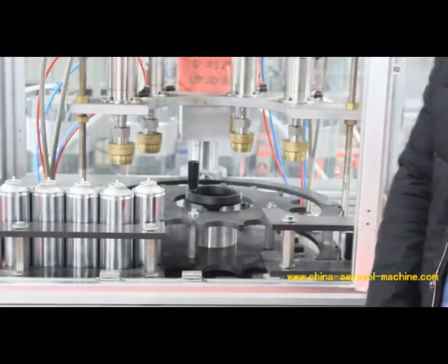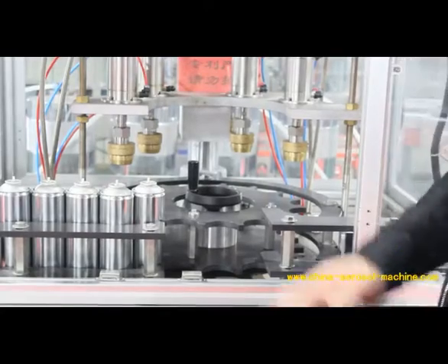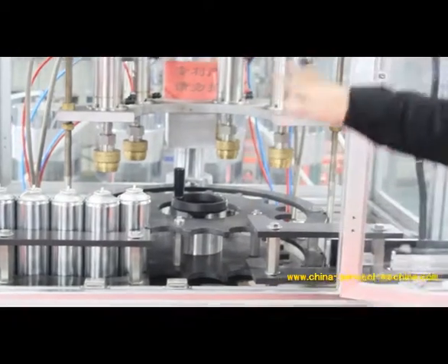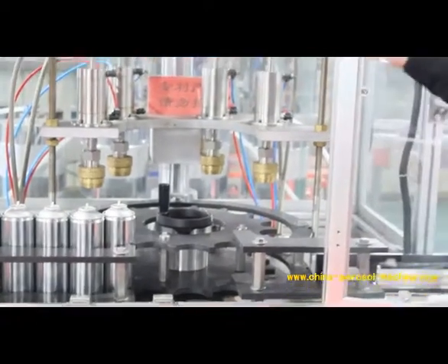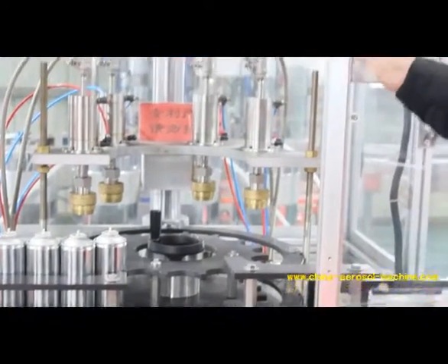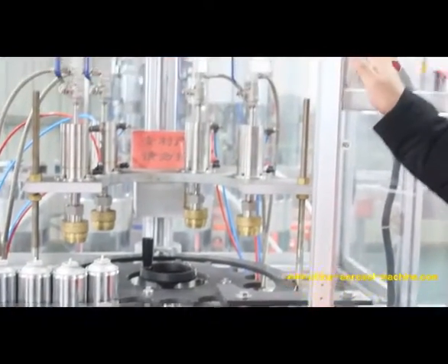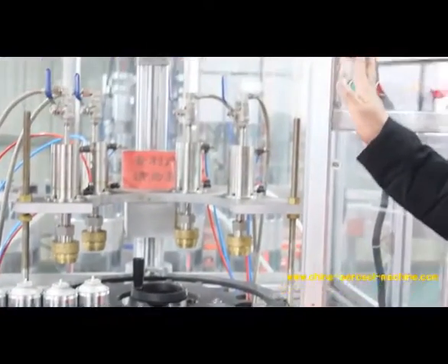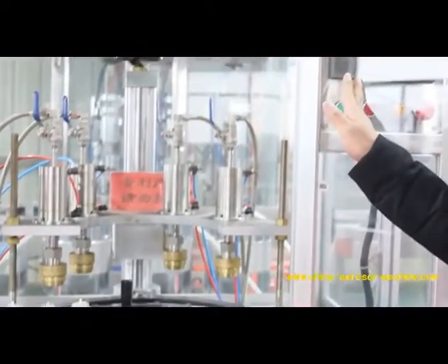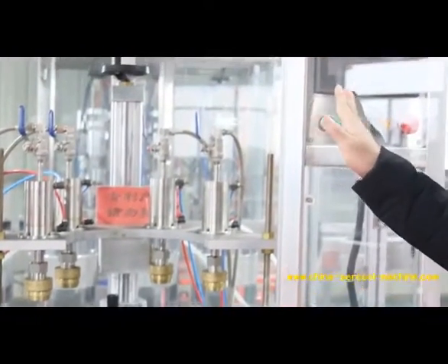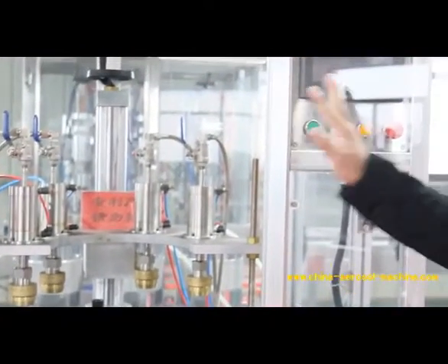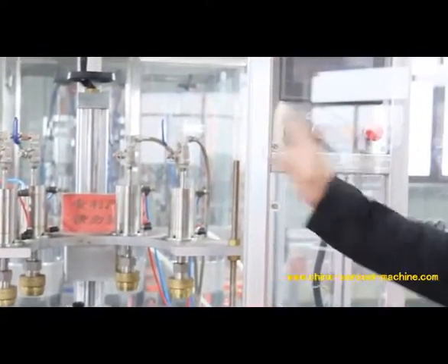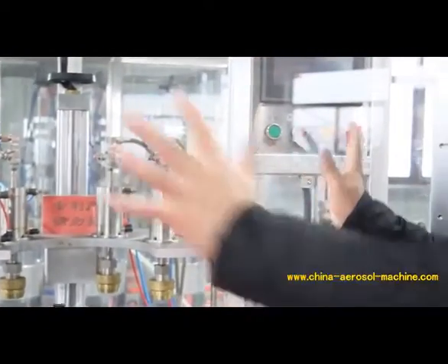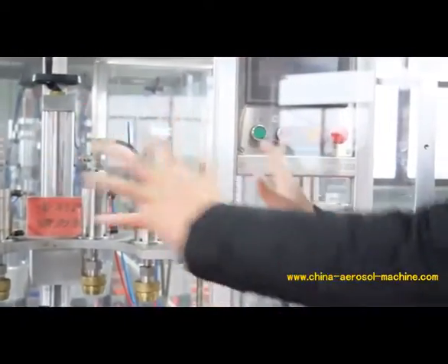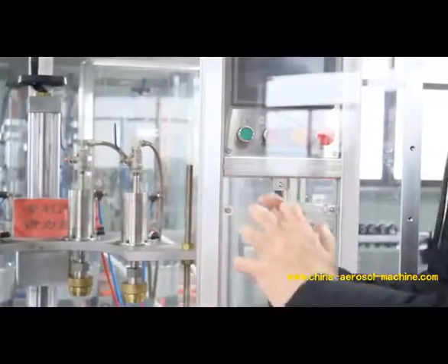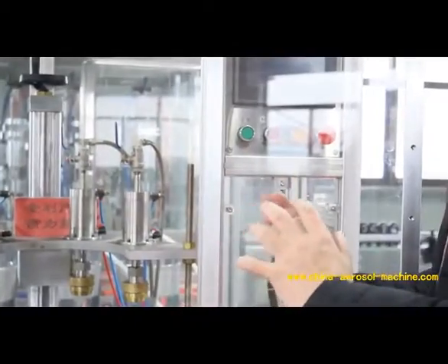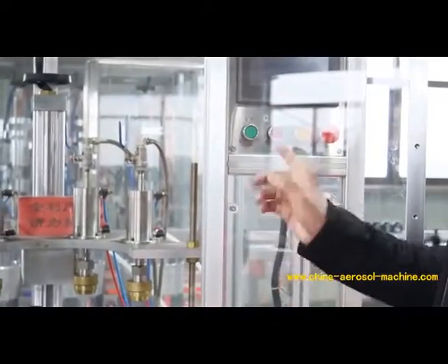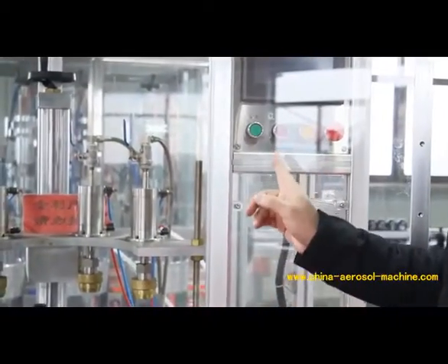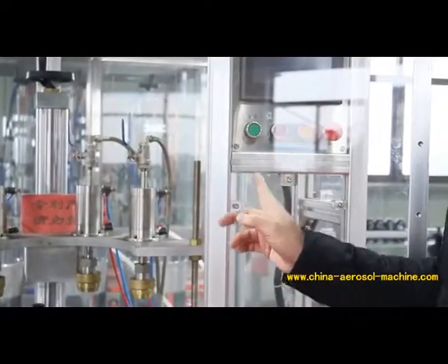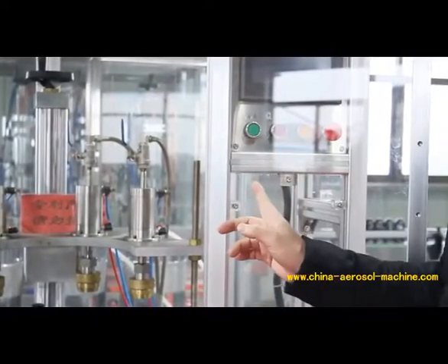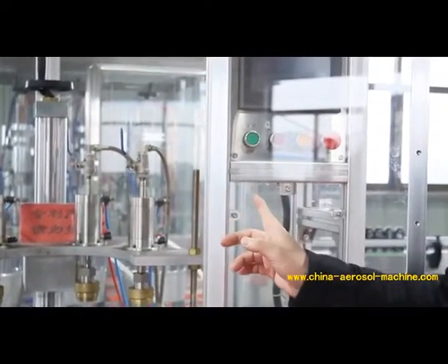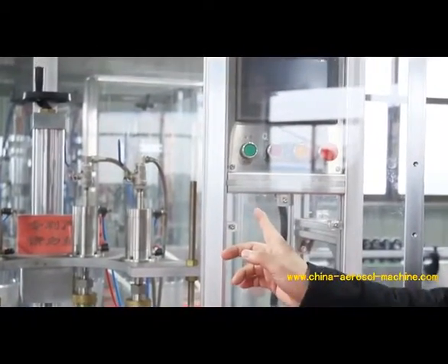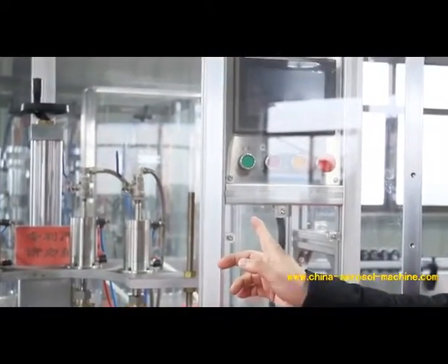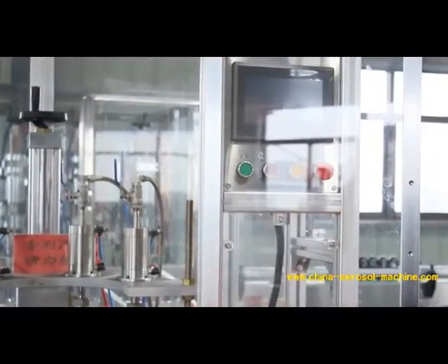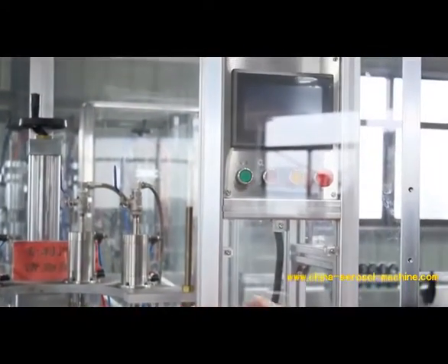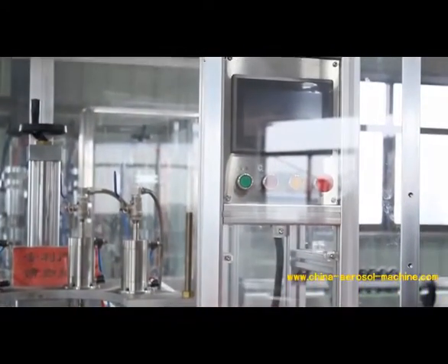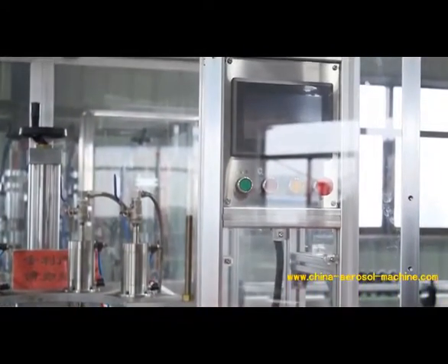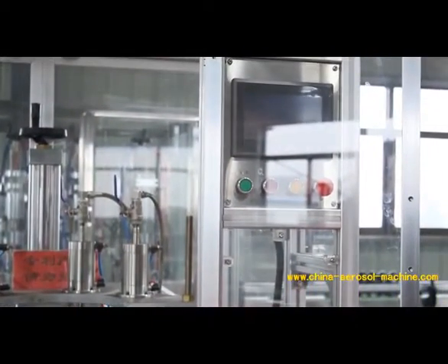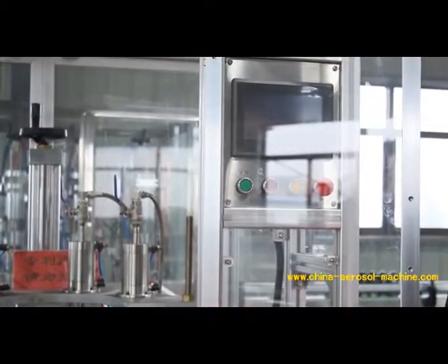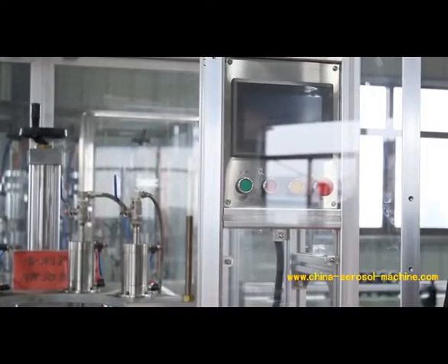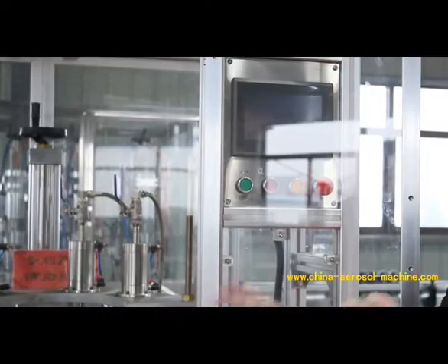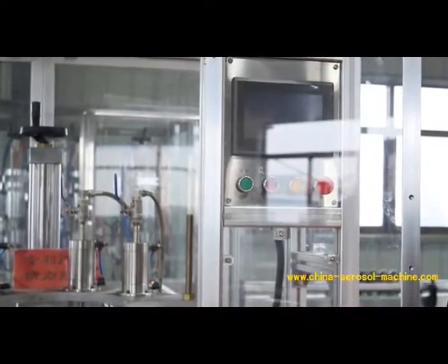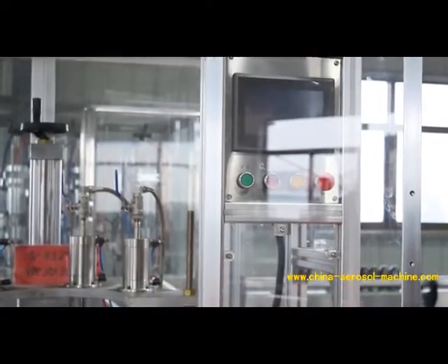Last but not least, all of the machines are PLC controlled, which makes for easier operation.